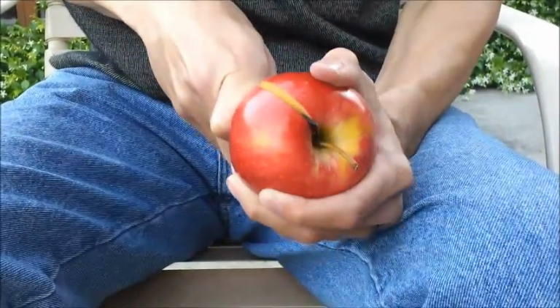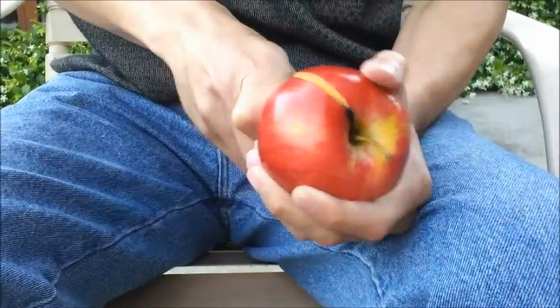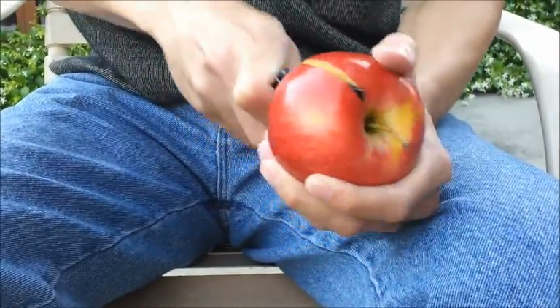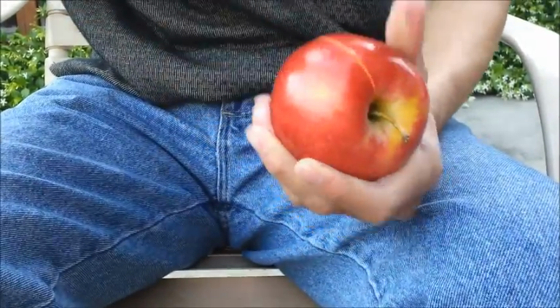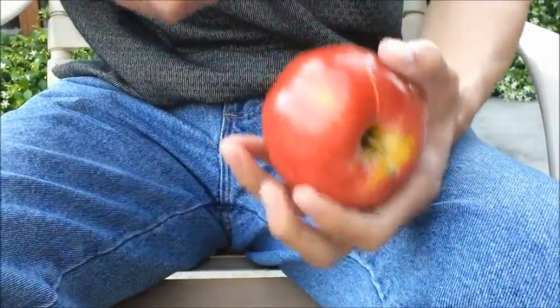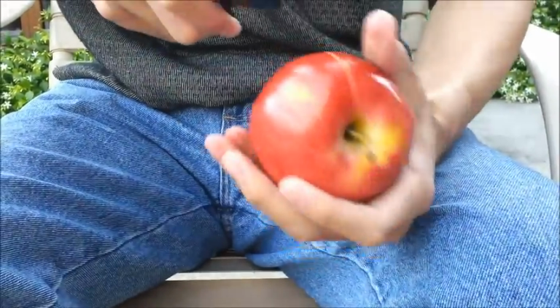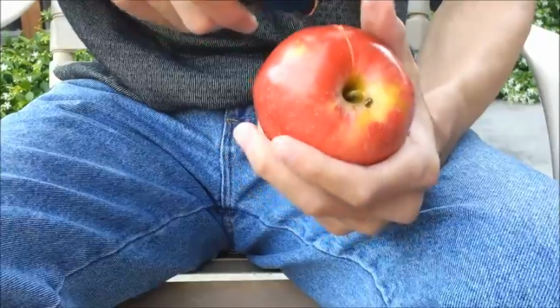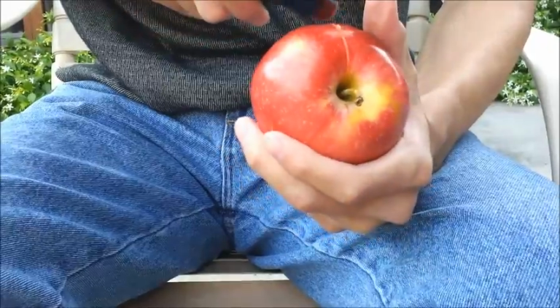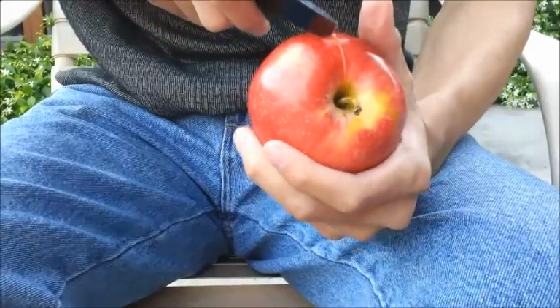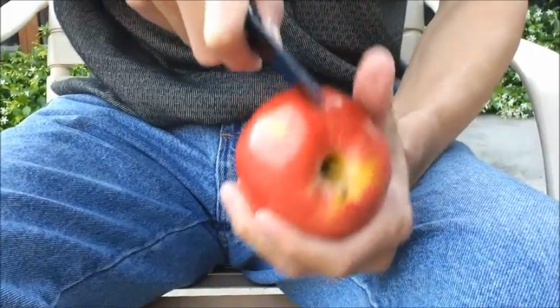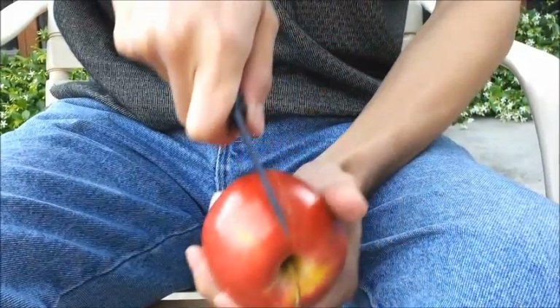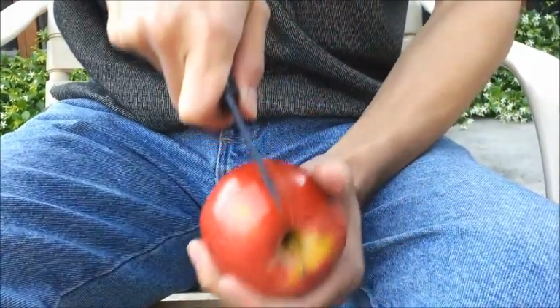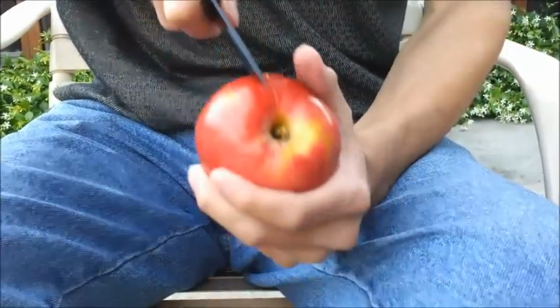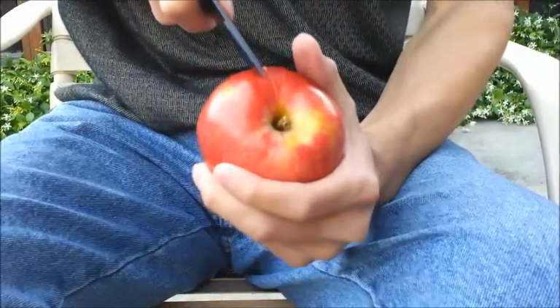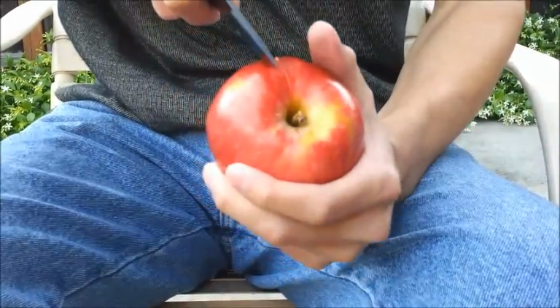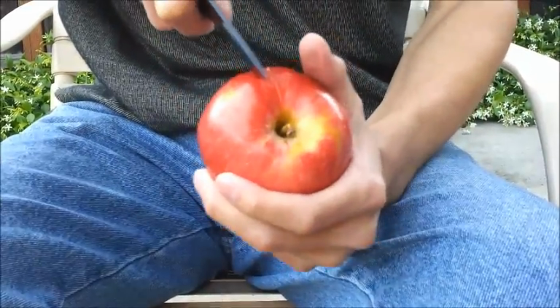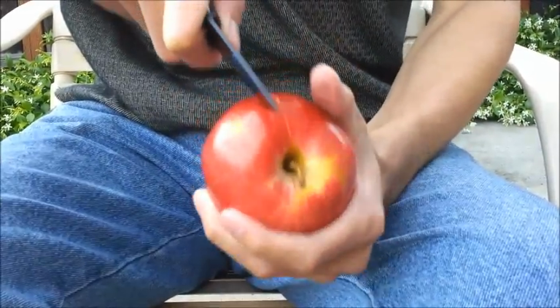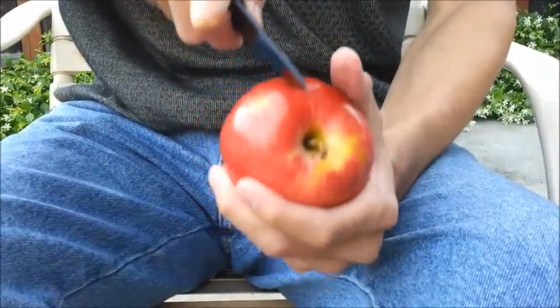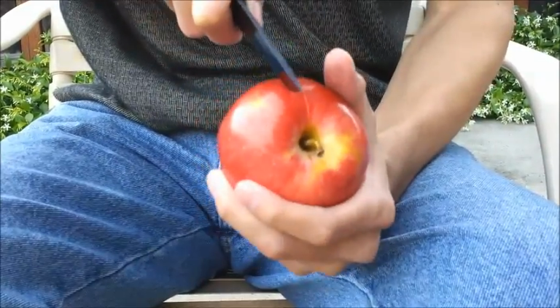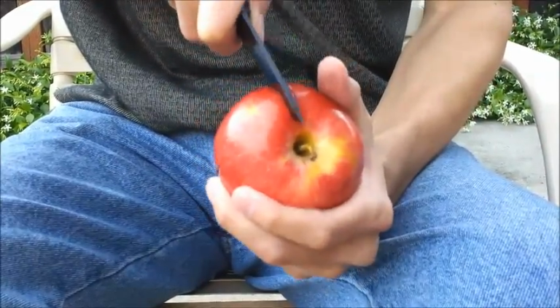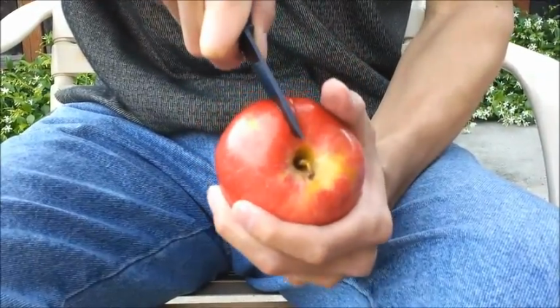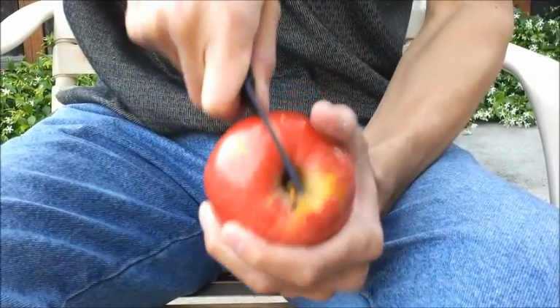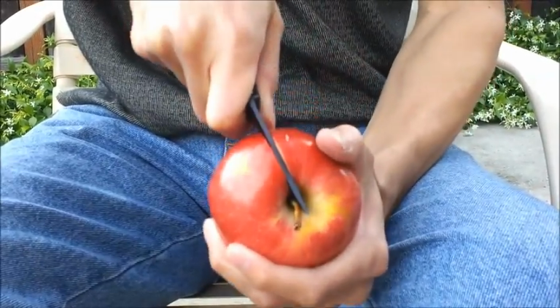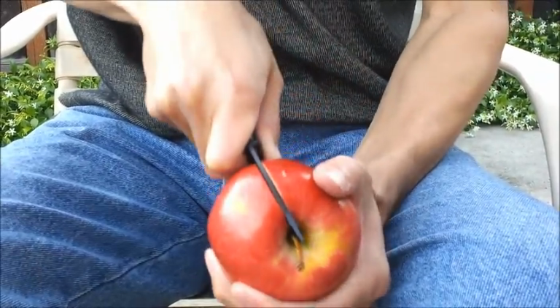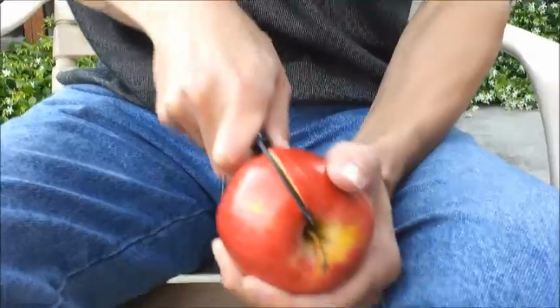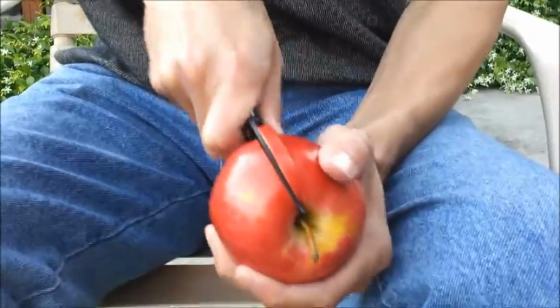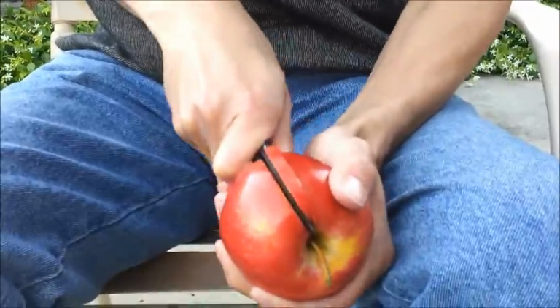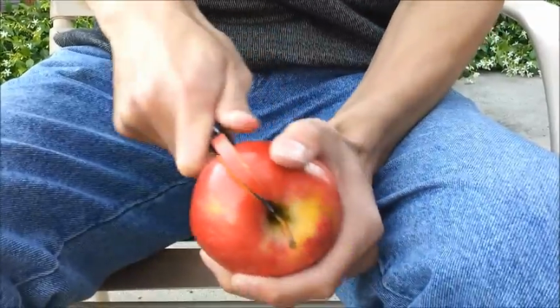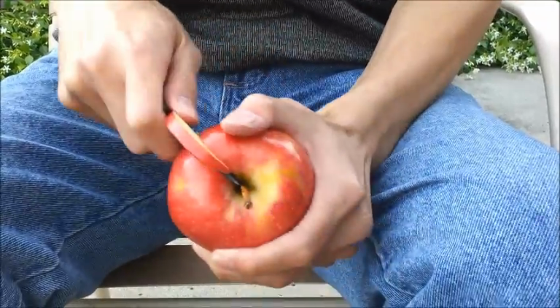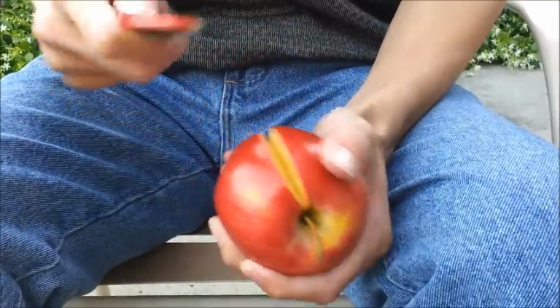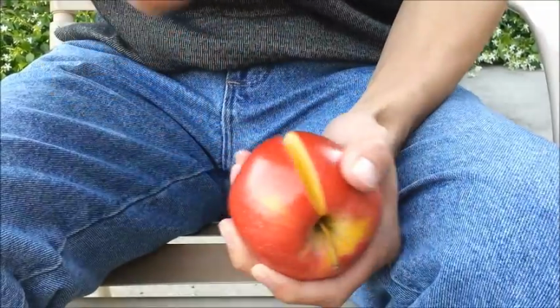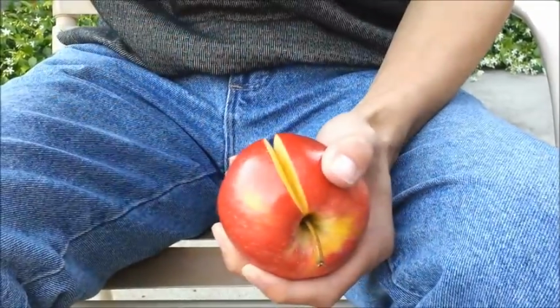Make sure you hear that pop so you know you're going all the way through. Next, we're just going to do small wedges all the way around. There you go.